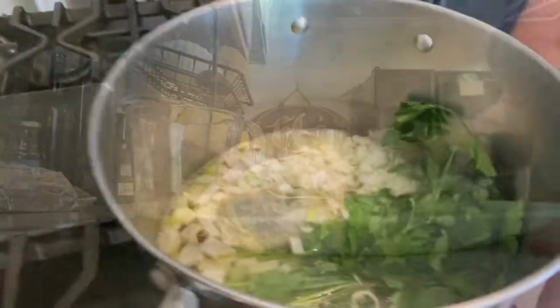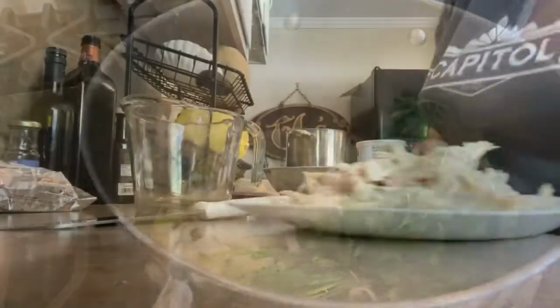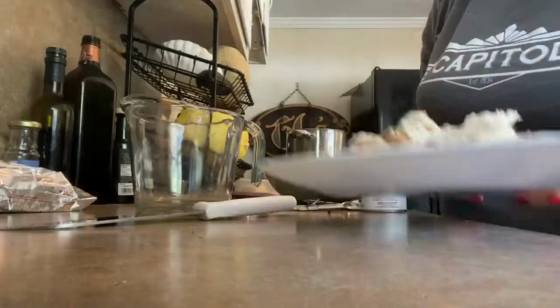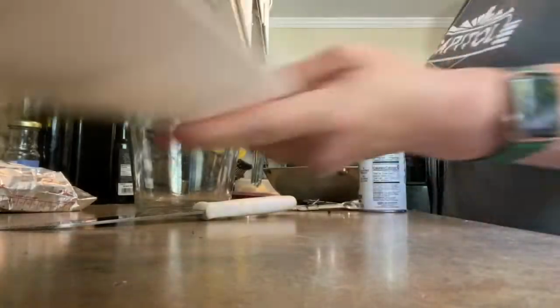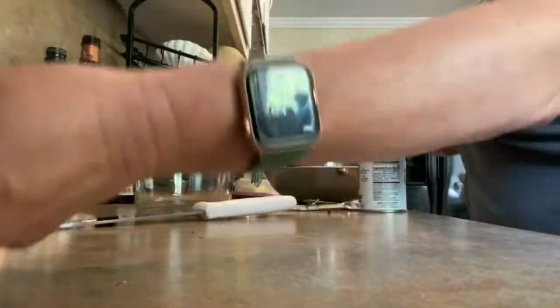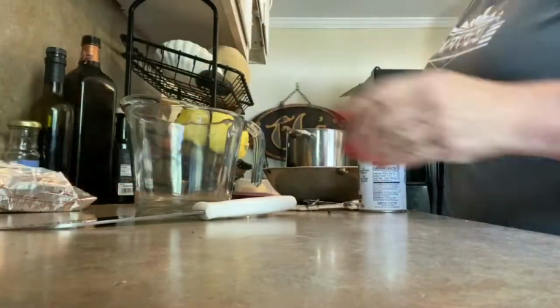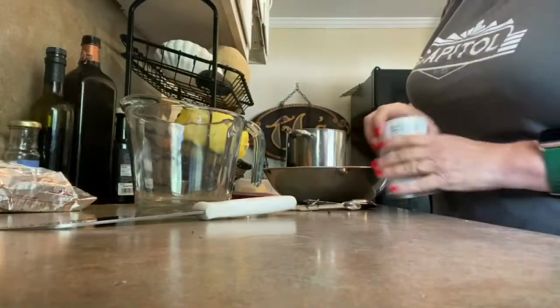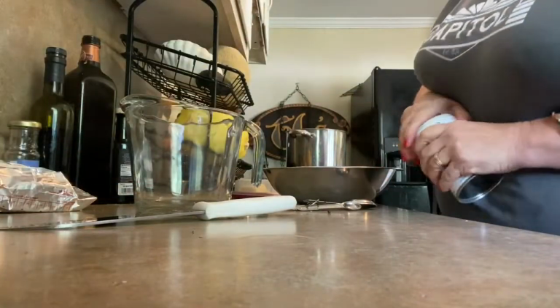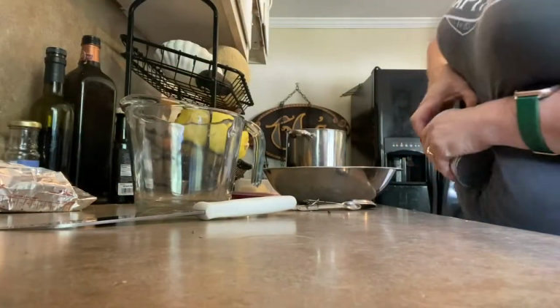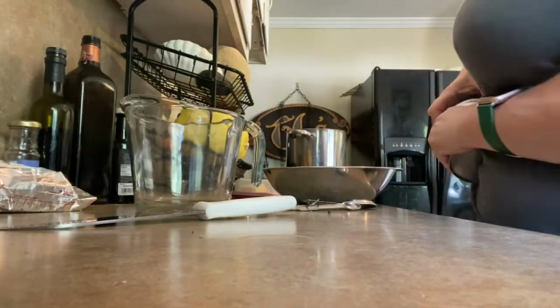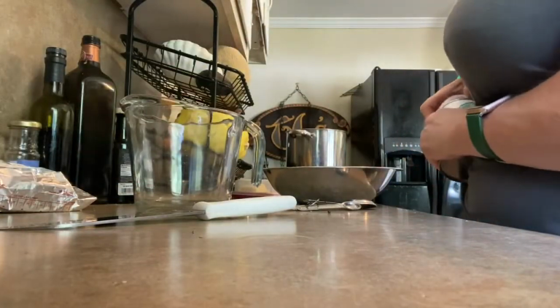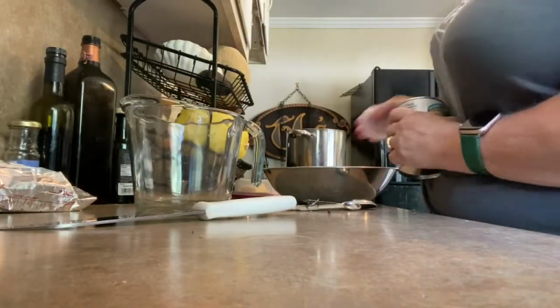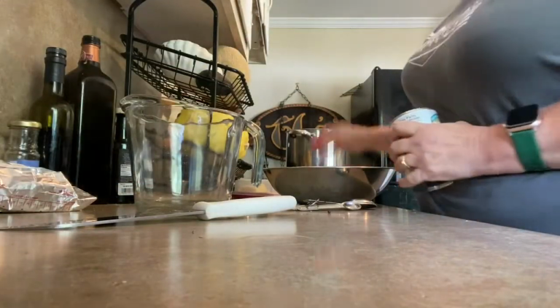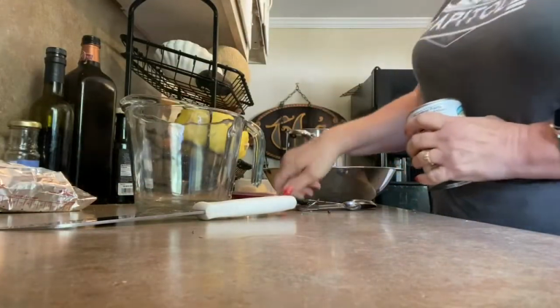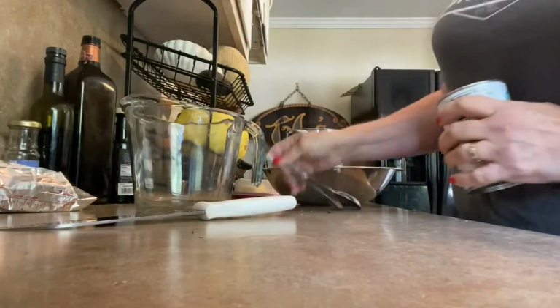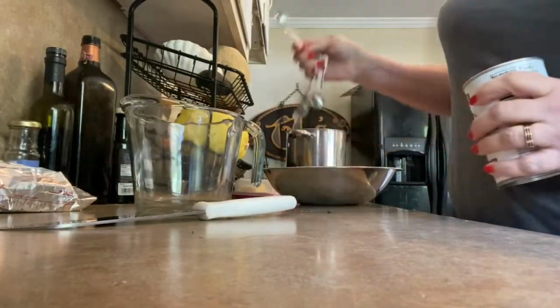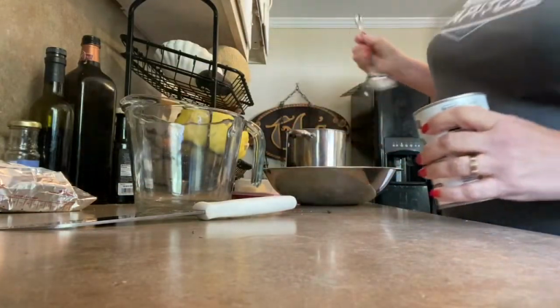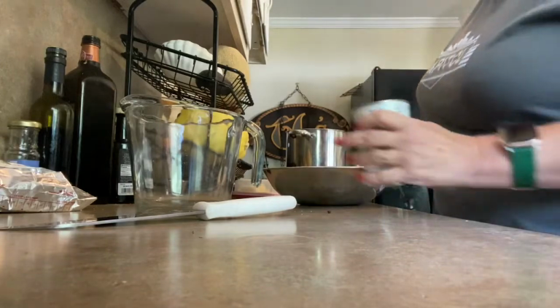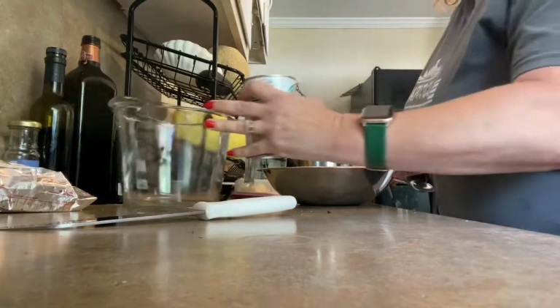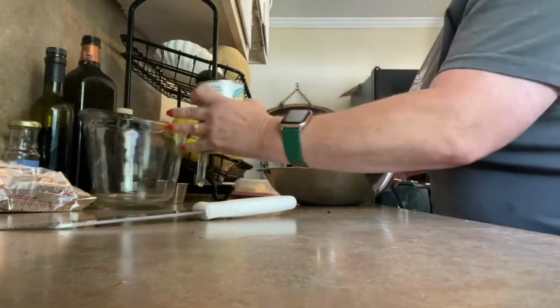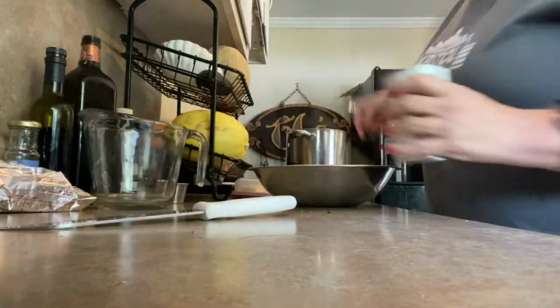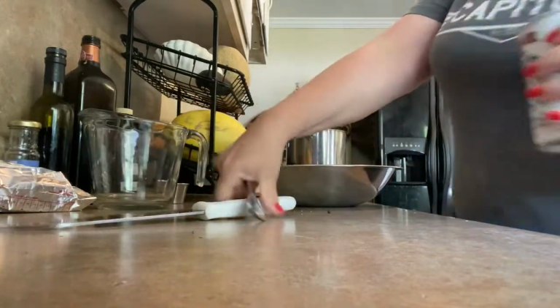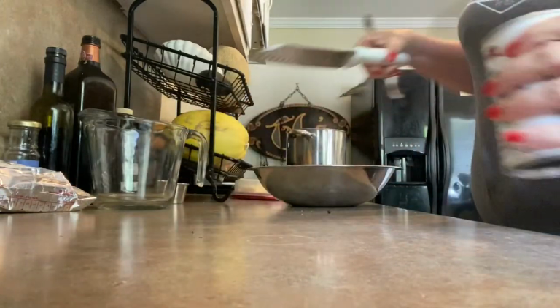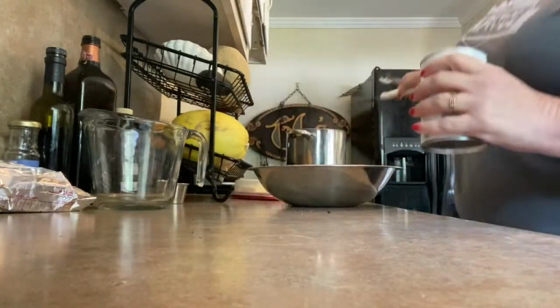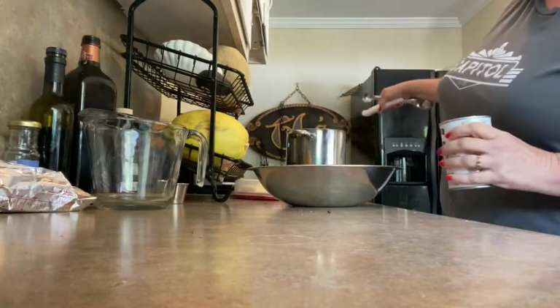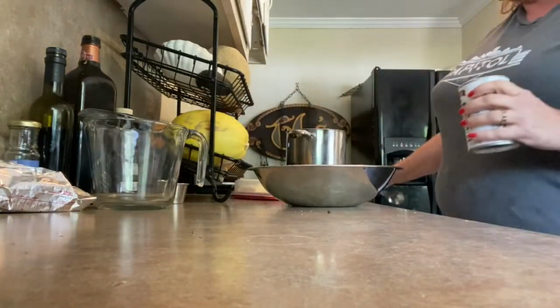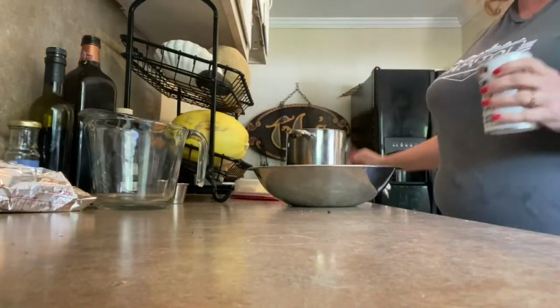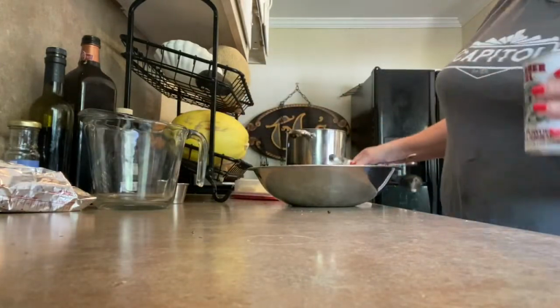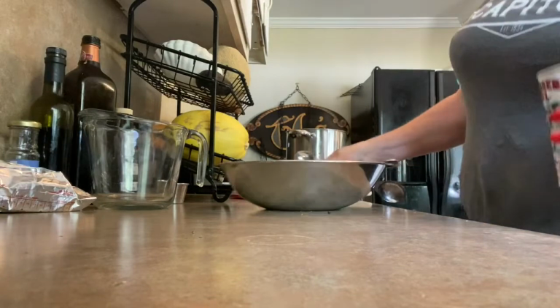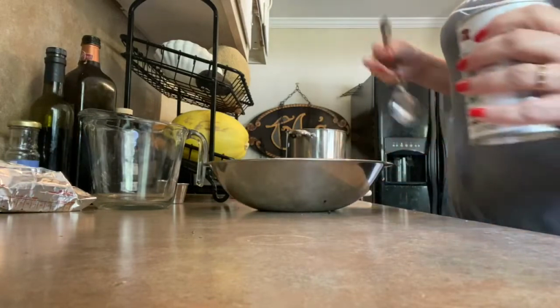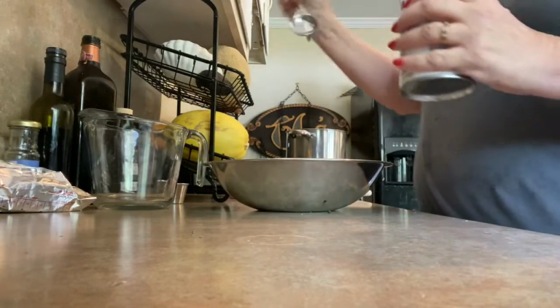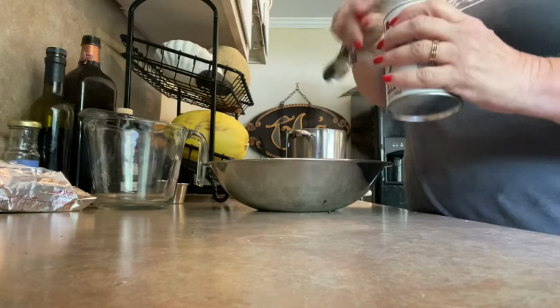I have to work fast because Brent has discovered chicken and dumplings and he's hungry. All right, so we're working fast. Our veggies have had about half an hour, so we're going to make our dumplings real quick.